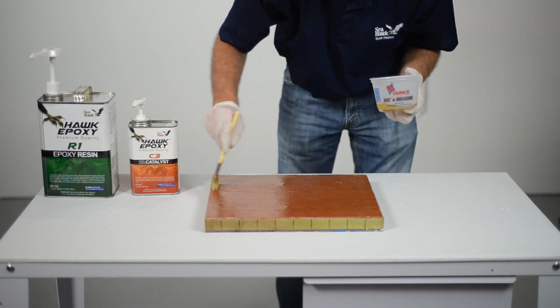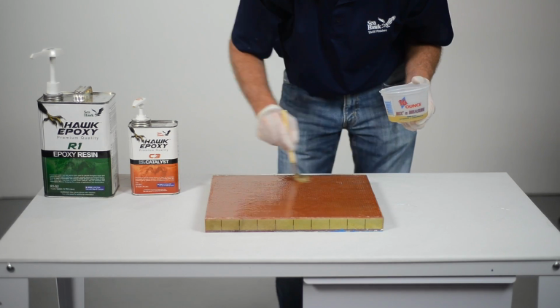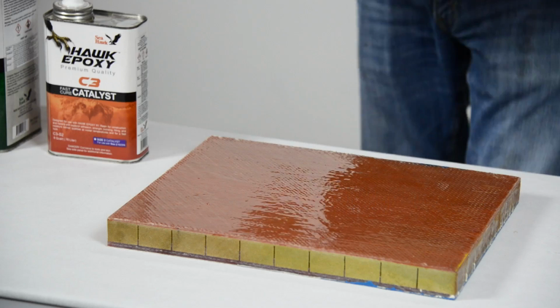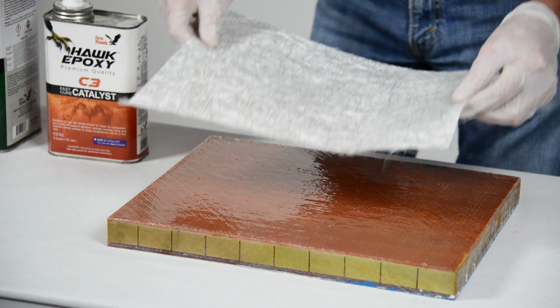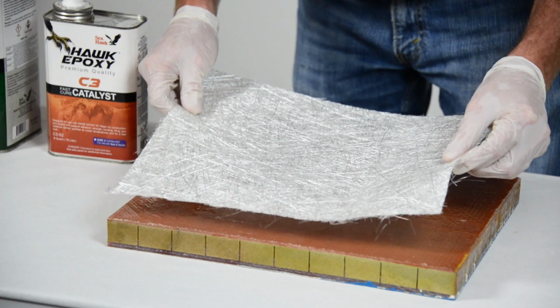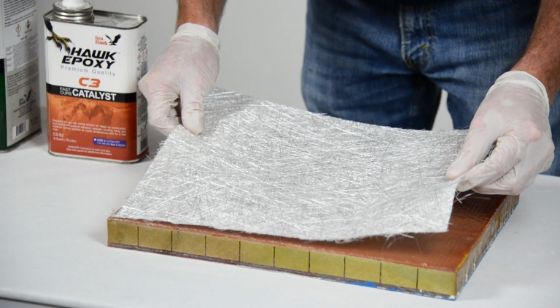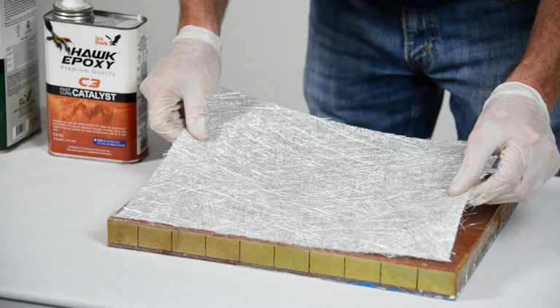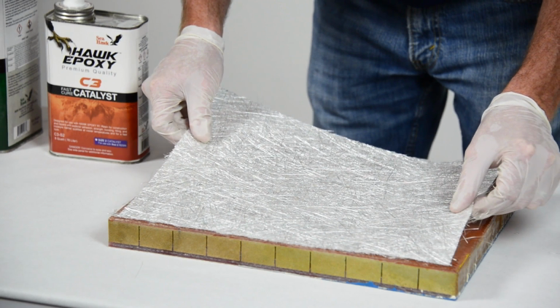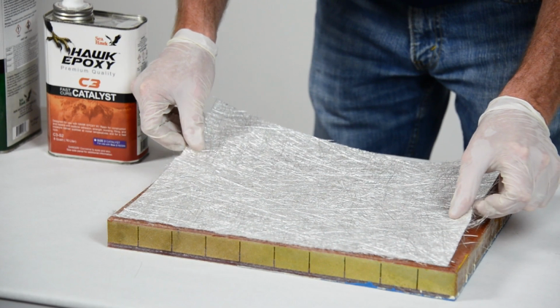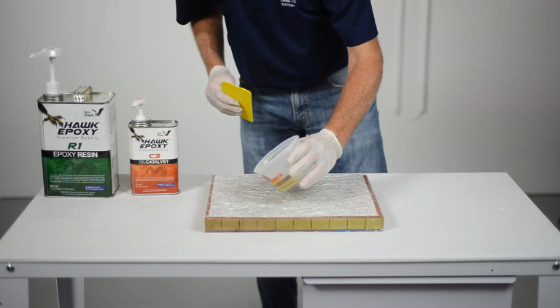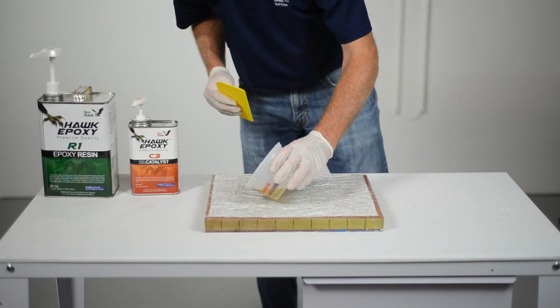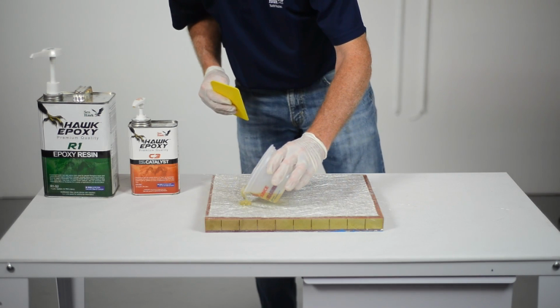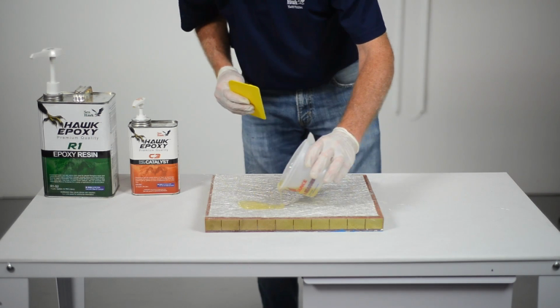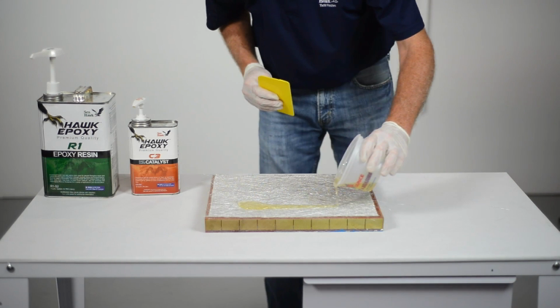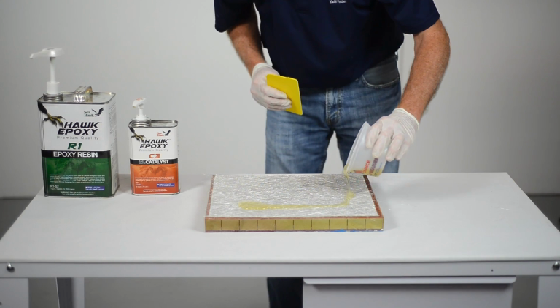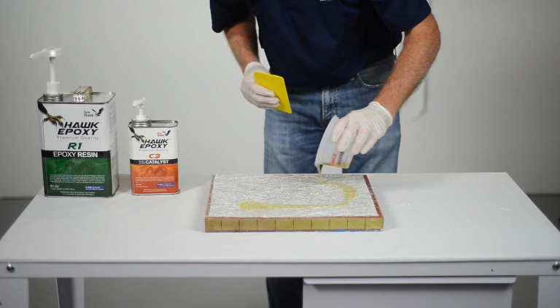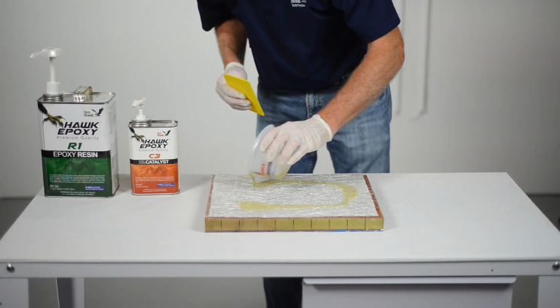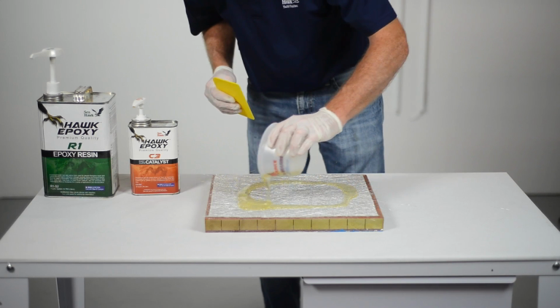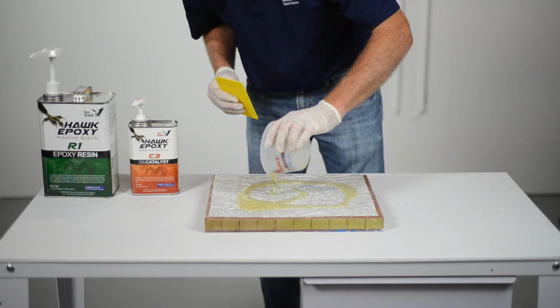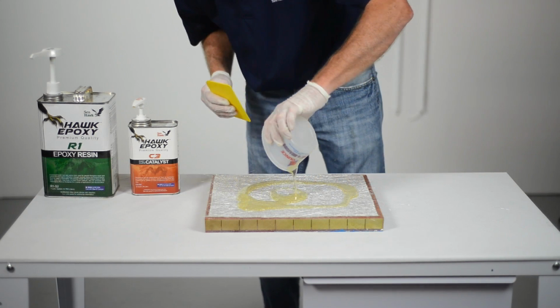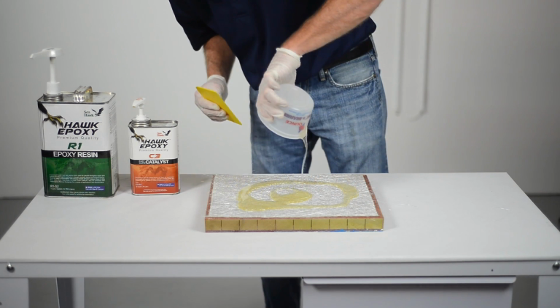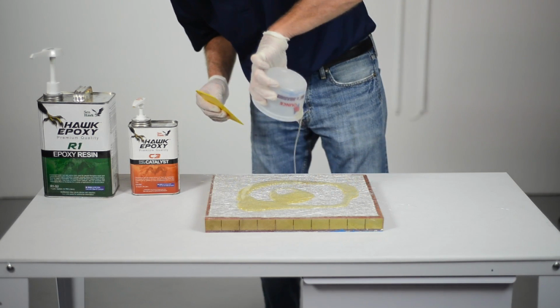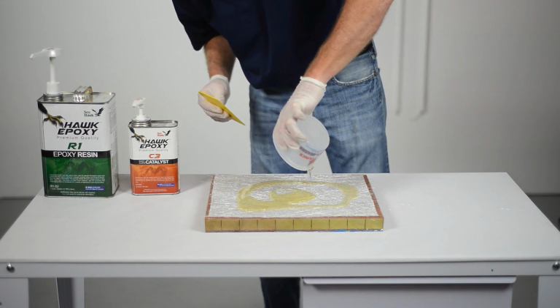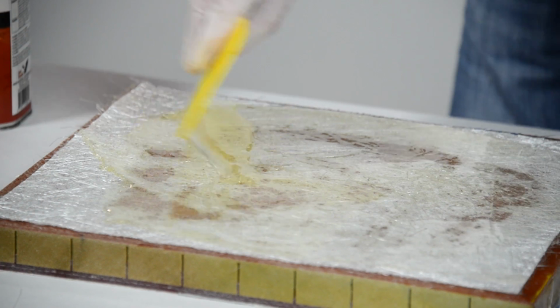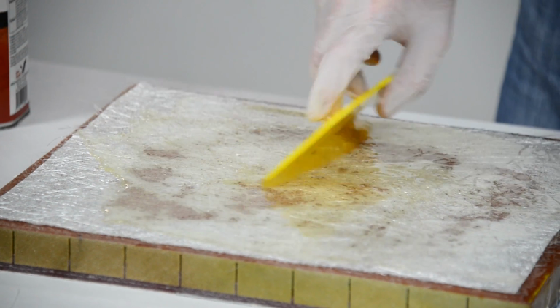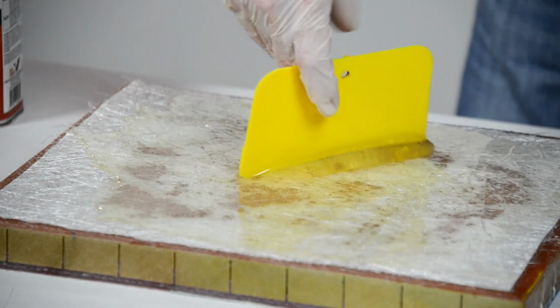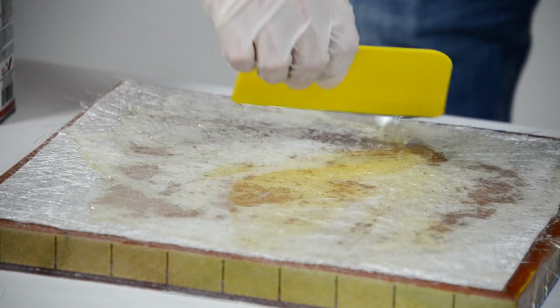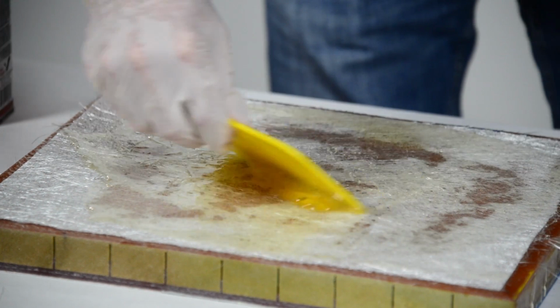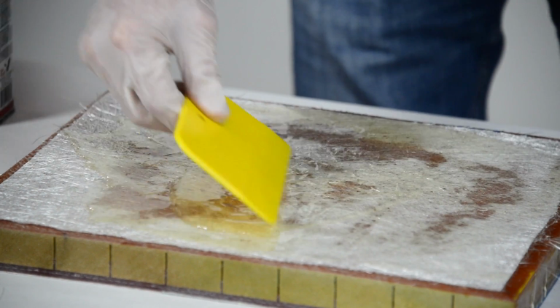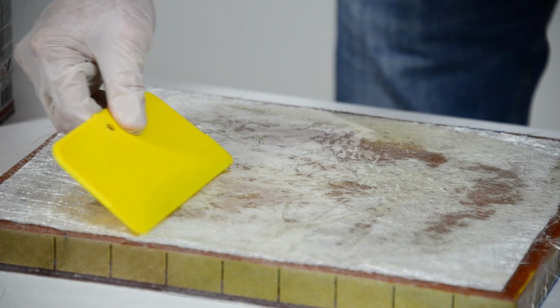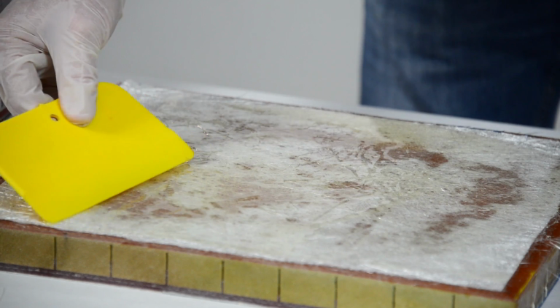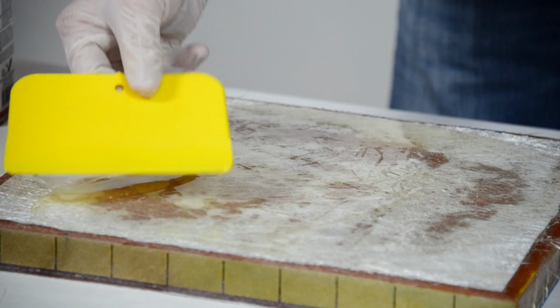Lay the fiberglass cloth or mat over the repair area and pour the mixed Hawk epoxy onto the center of the fiberglass cloth or mat. Using a plastic spreader, squeegee or fiberglass roller, slowly spread the Hawk epoxy over the entire area of fiberglass cloth or mat.